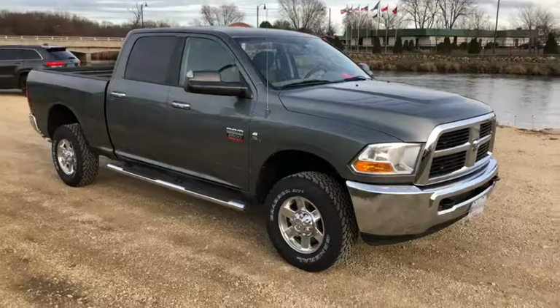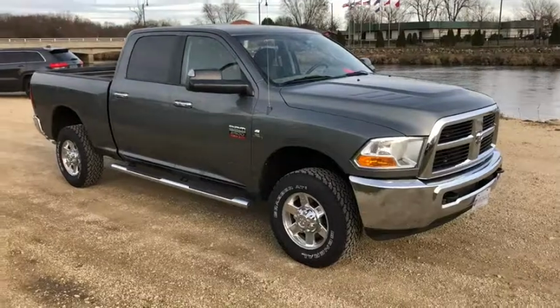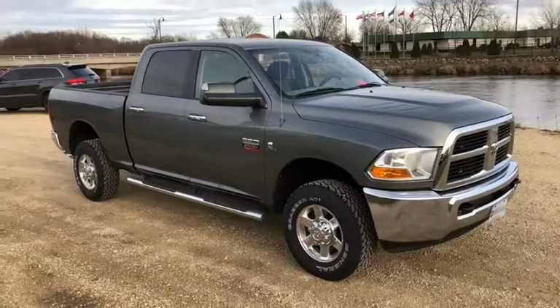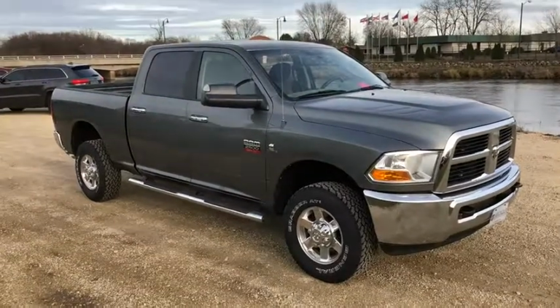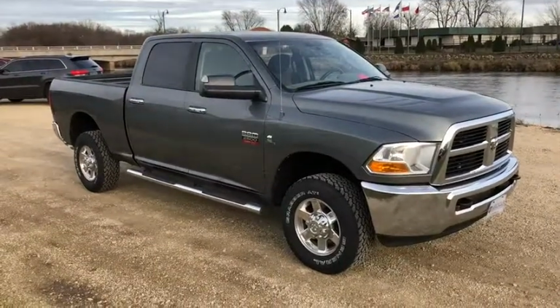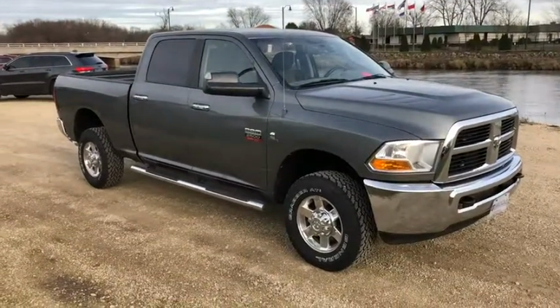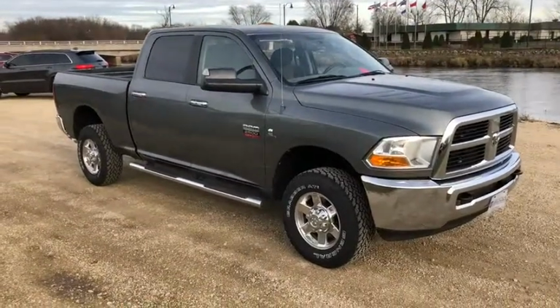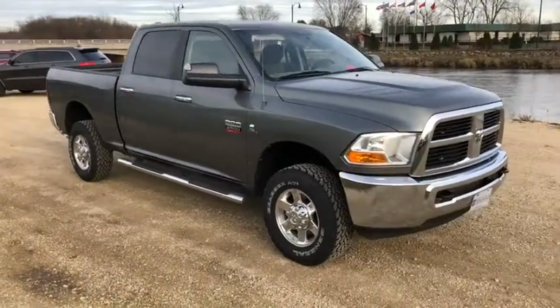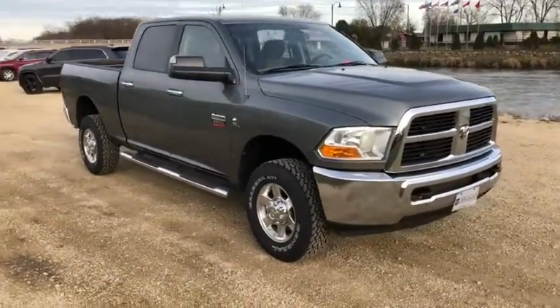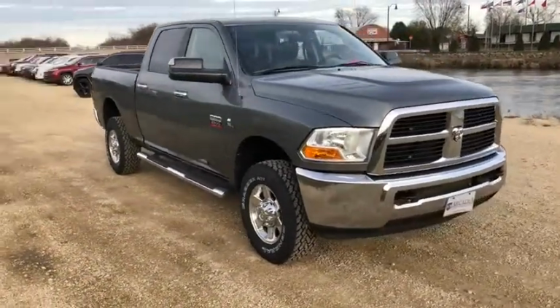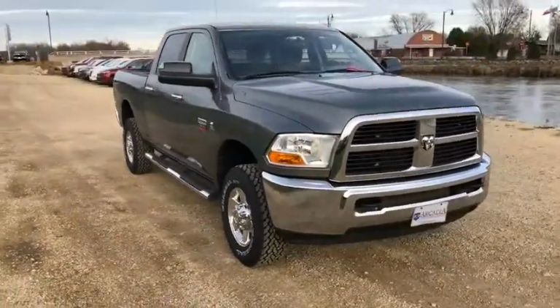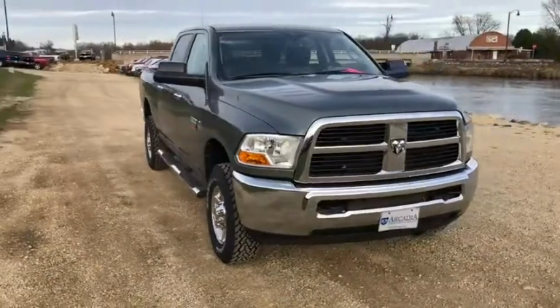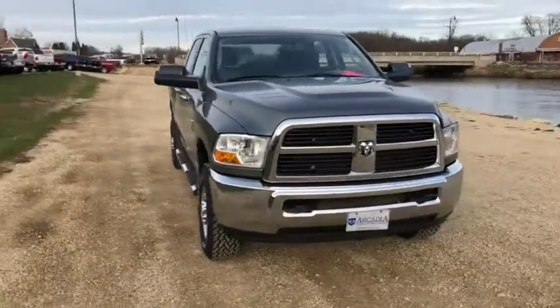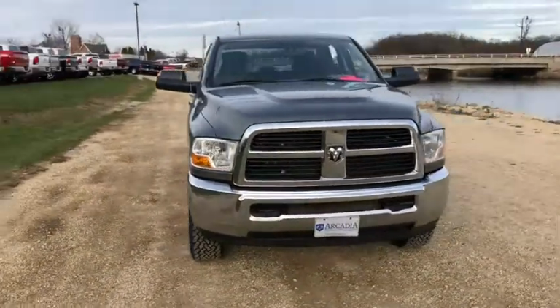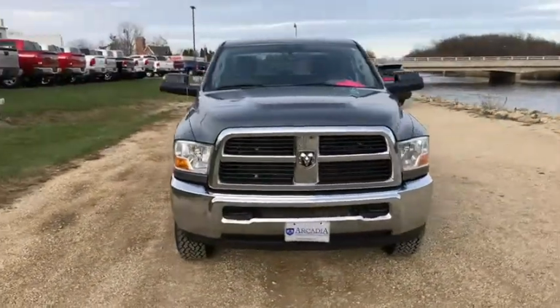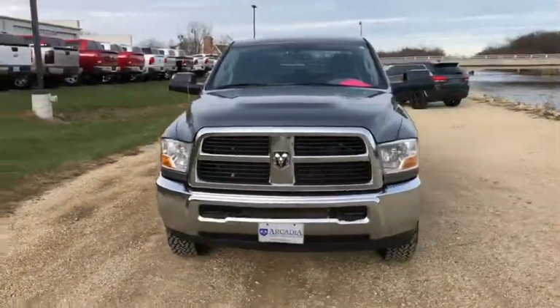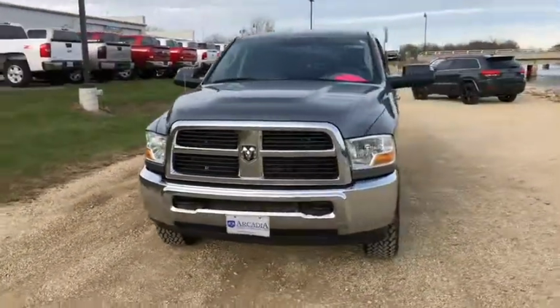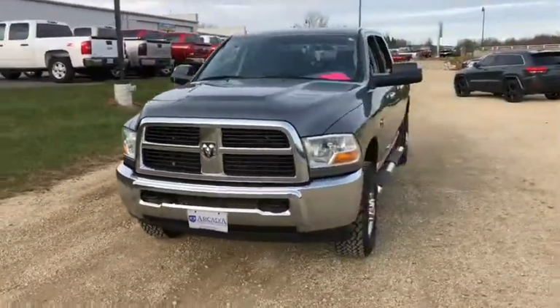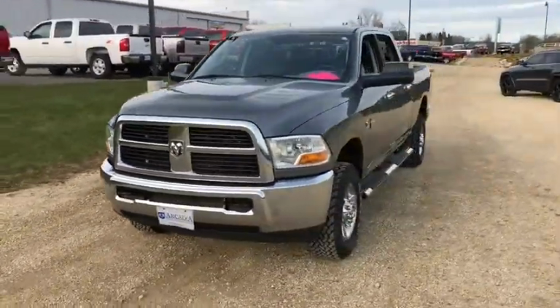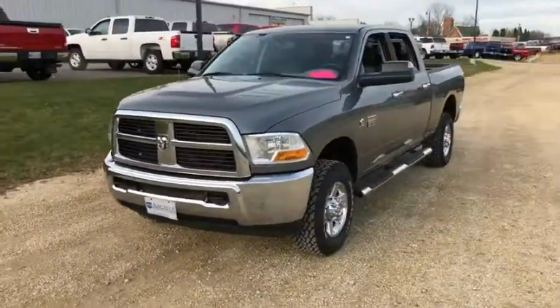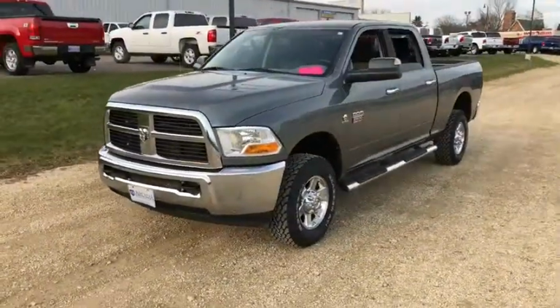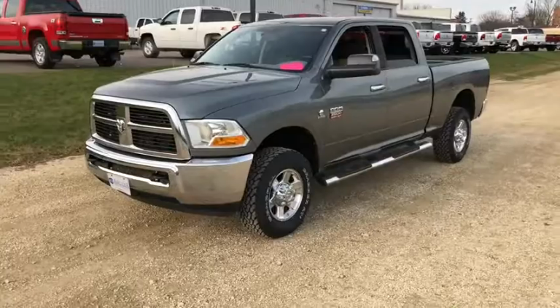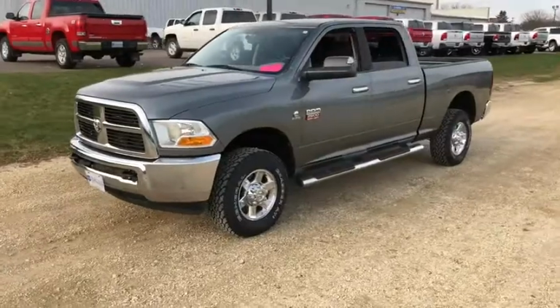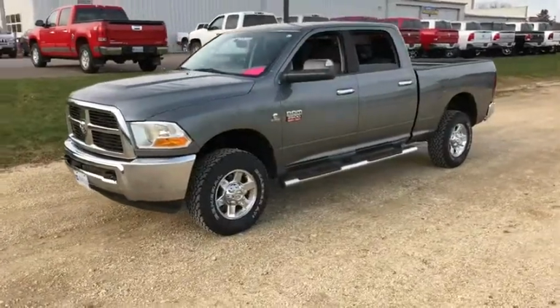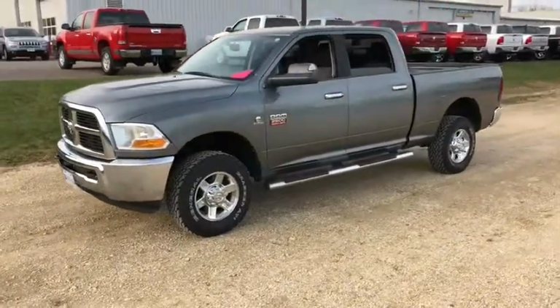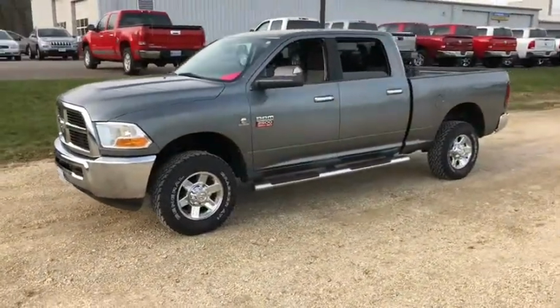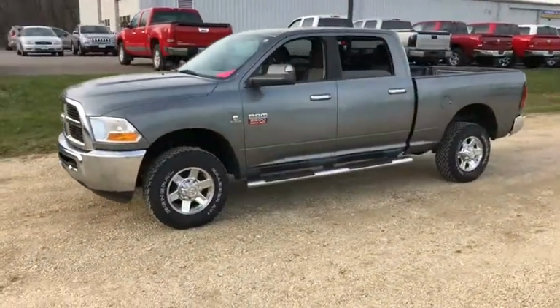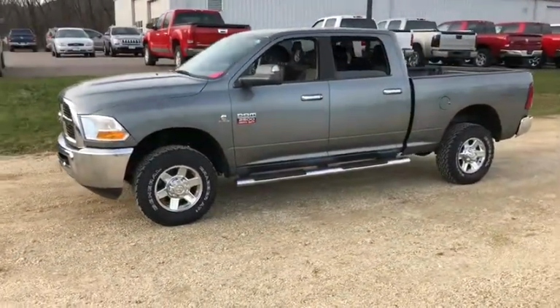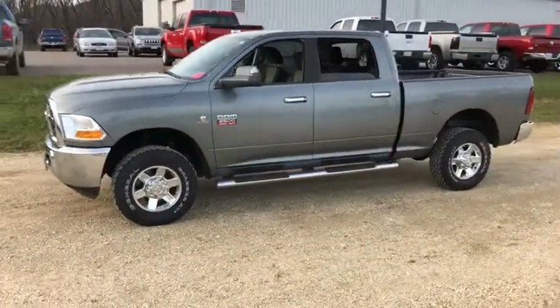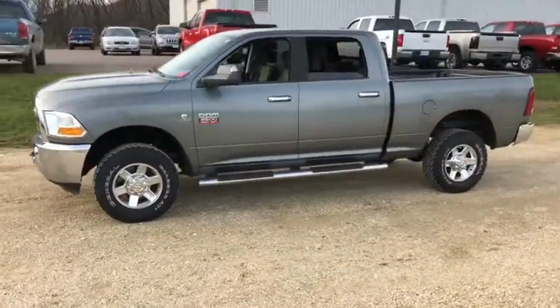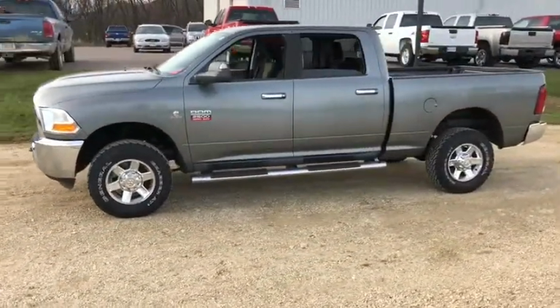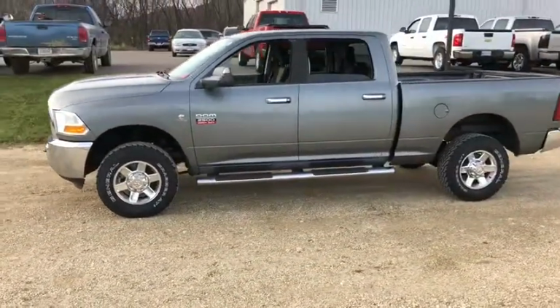The 2012 Ram 2500. Ram 2500 is the 2010 Truck of the Year winner. It's the hardest working truck in the tow business. This vehicle has less than 125,000 miles. Here are some of this vehicle's great options.